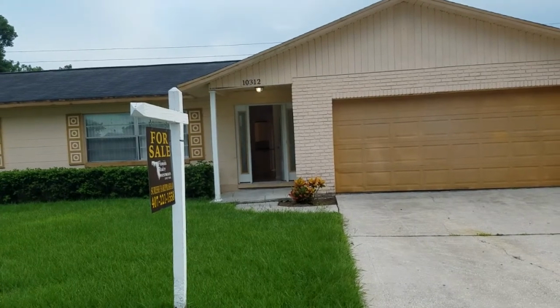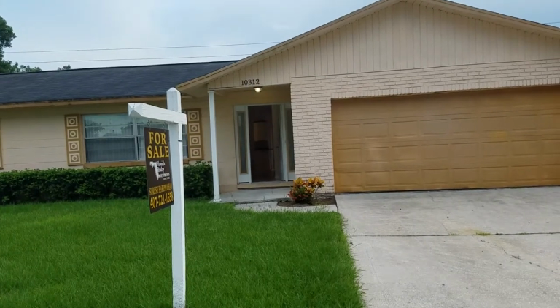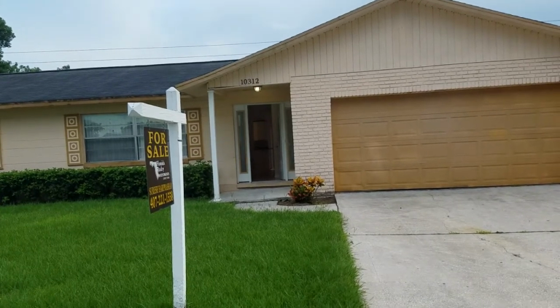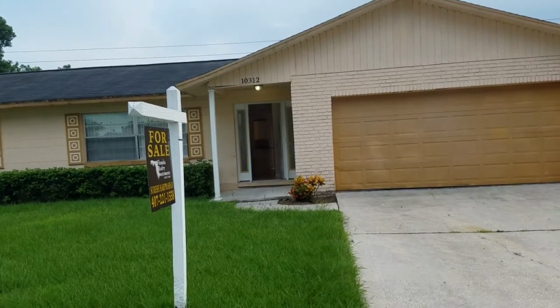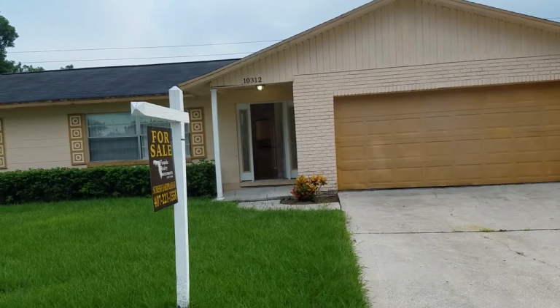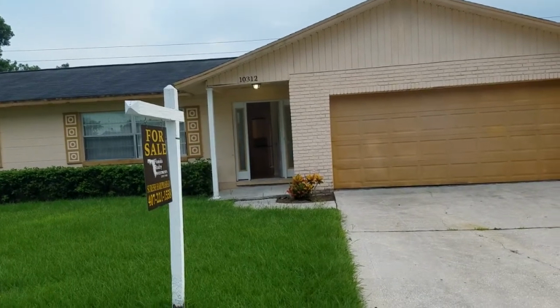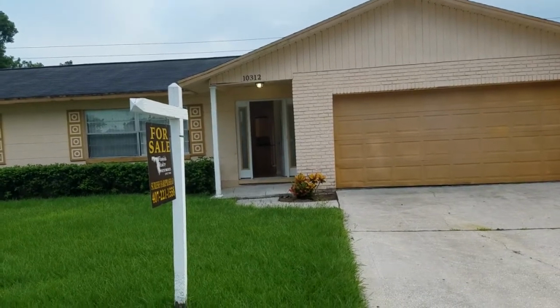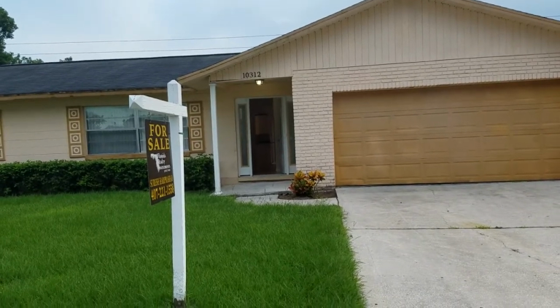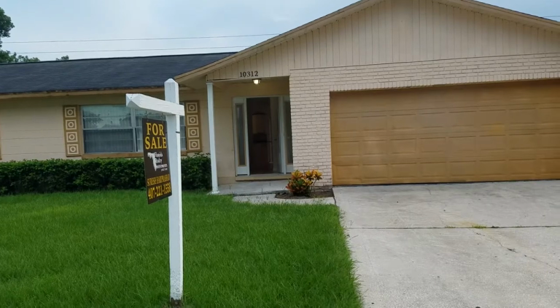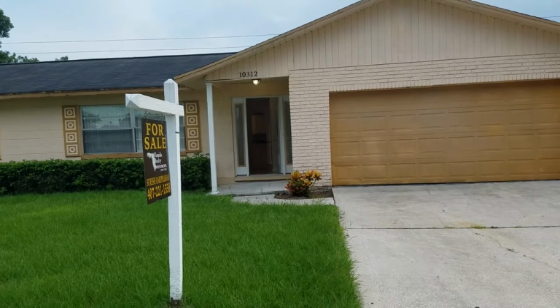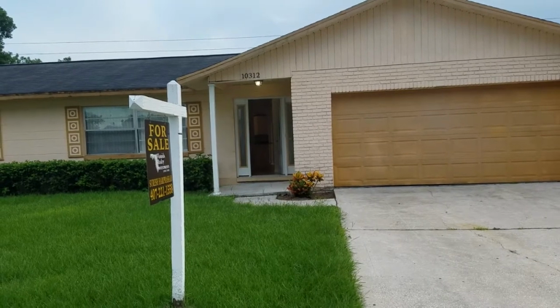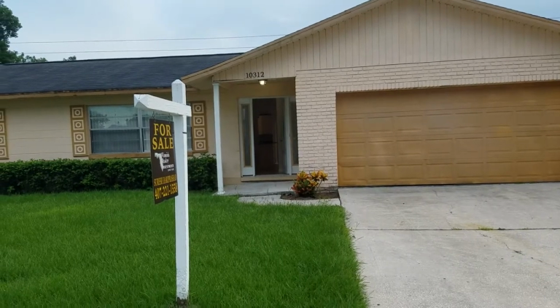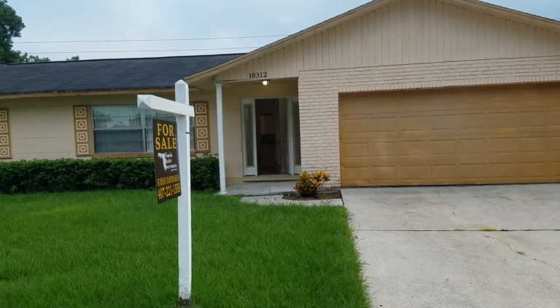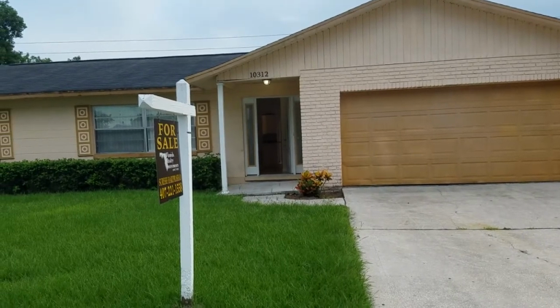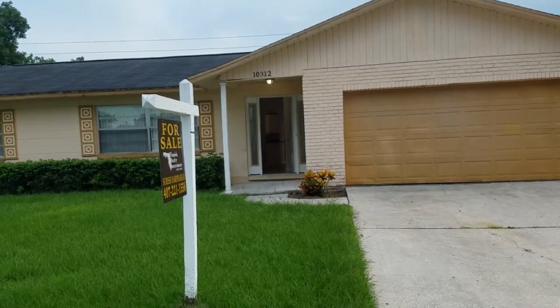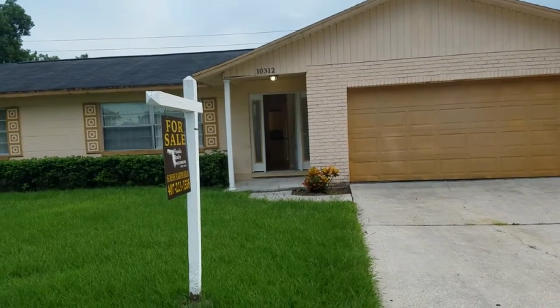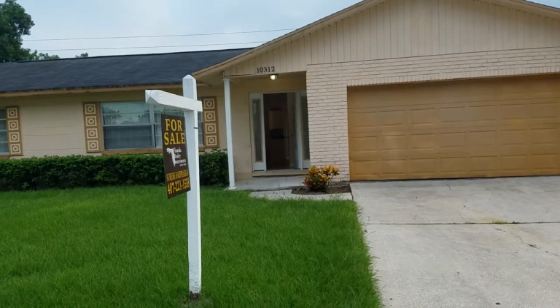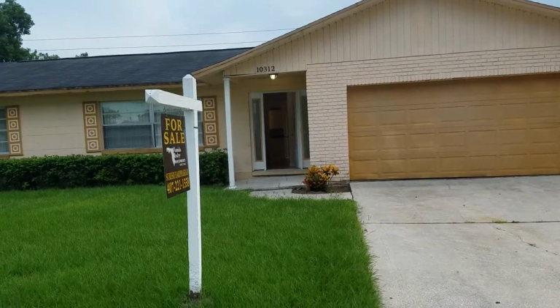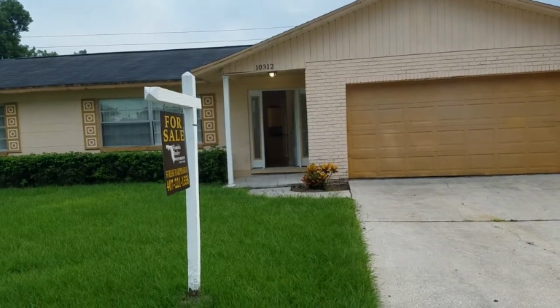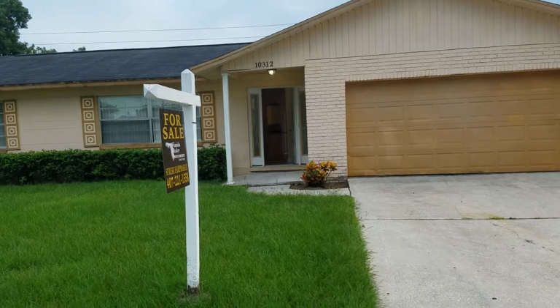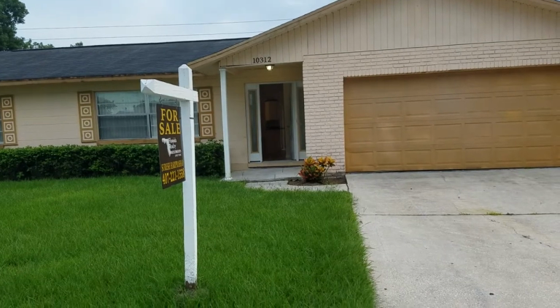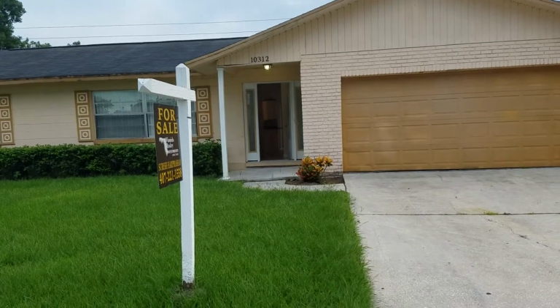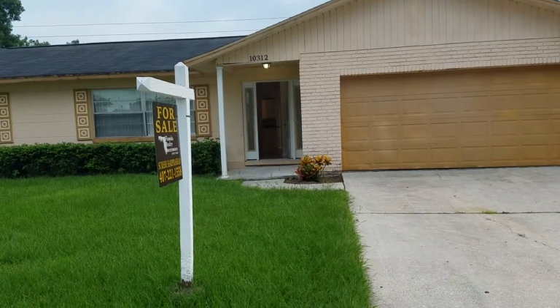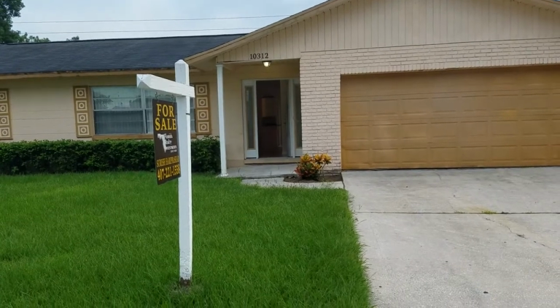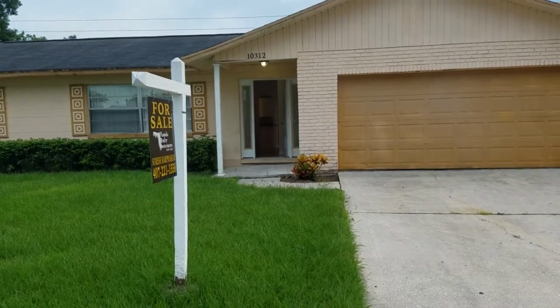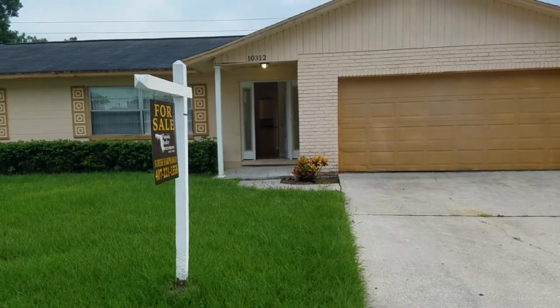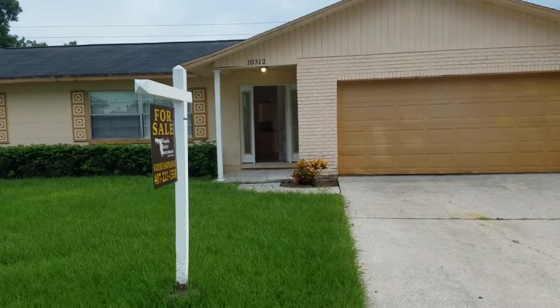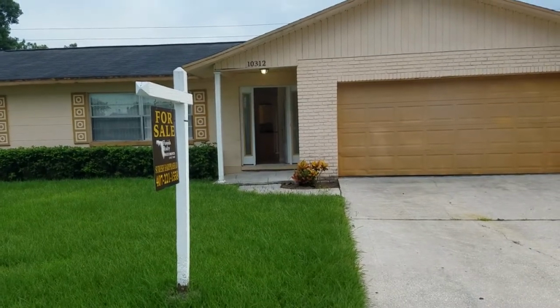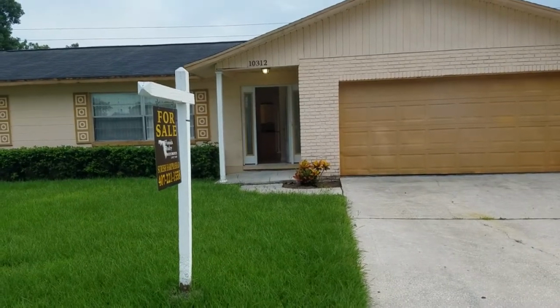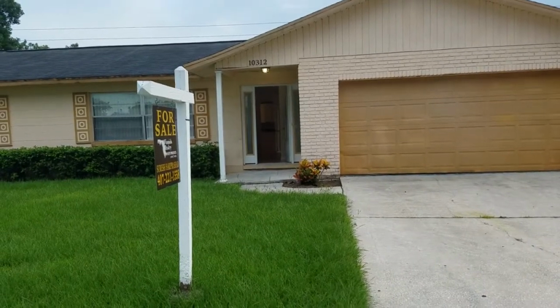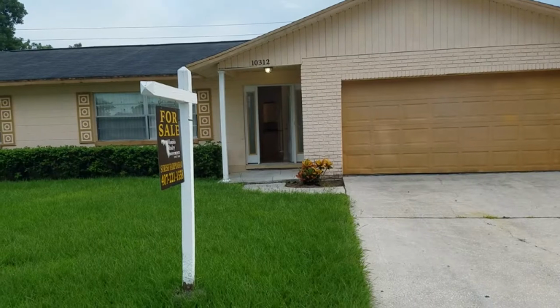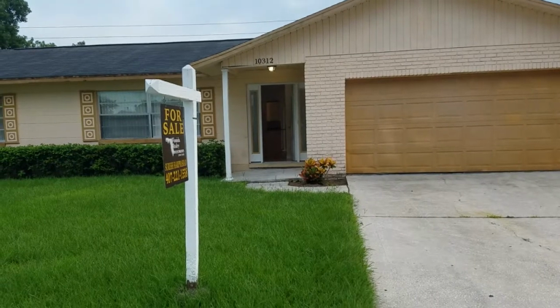This is a three-bedroom, two-bathroom house. We're going to take a quick video tour so you can view it from the comfort of your own home right off of YouTube. And if you decide you want to take a look in person, then you can give us a call.